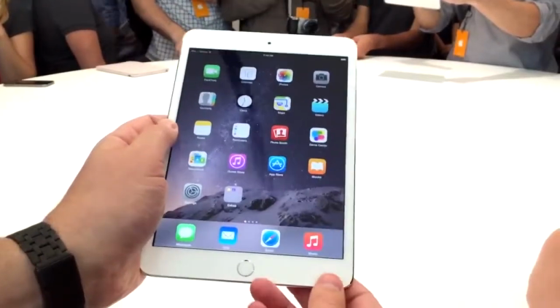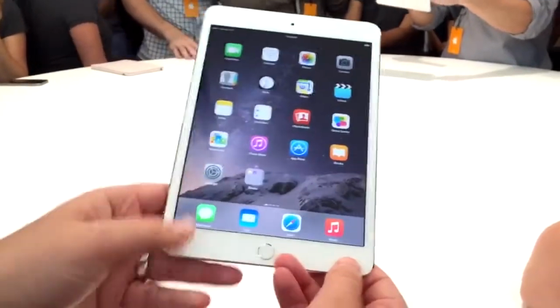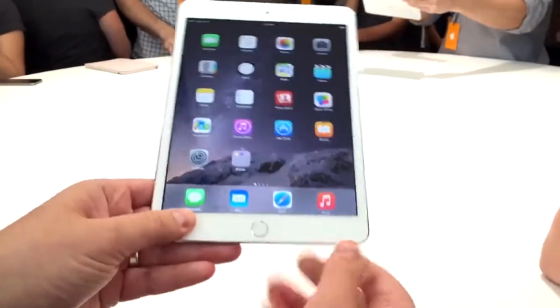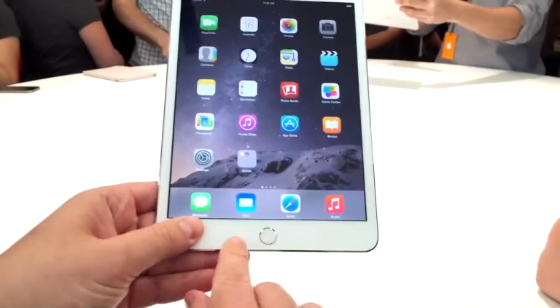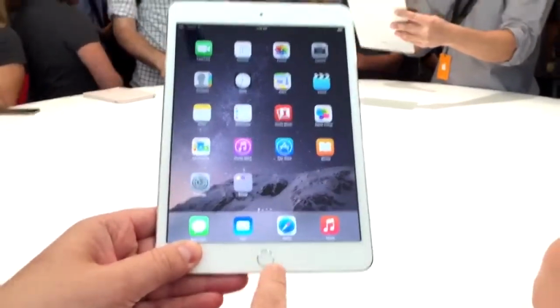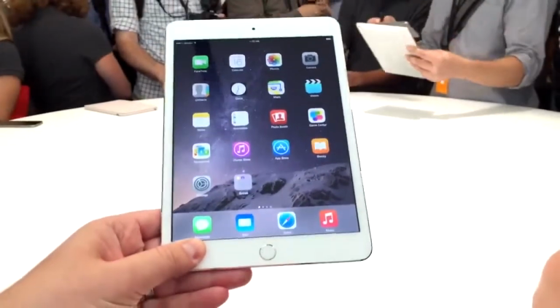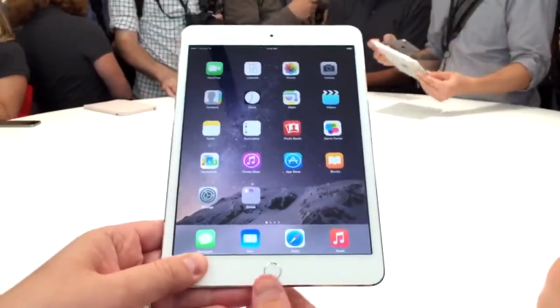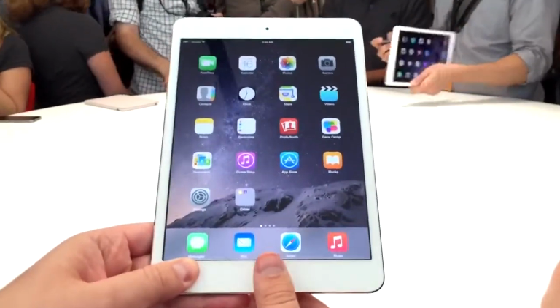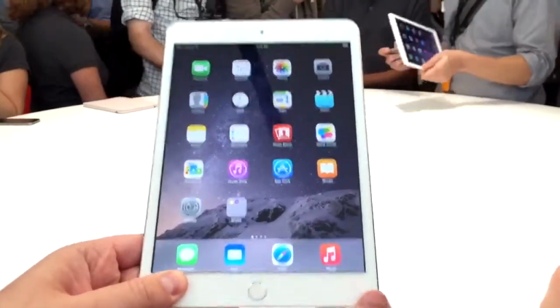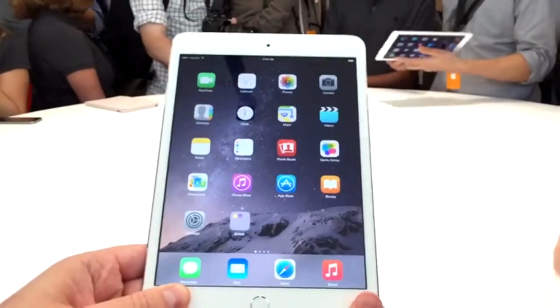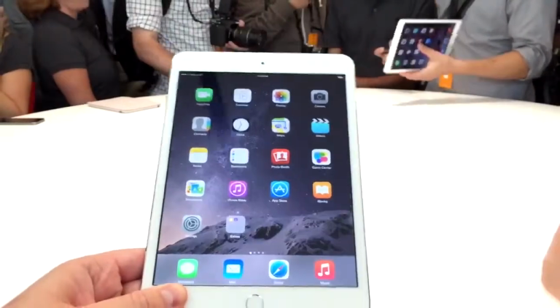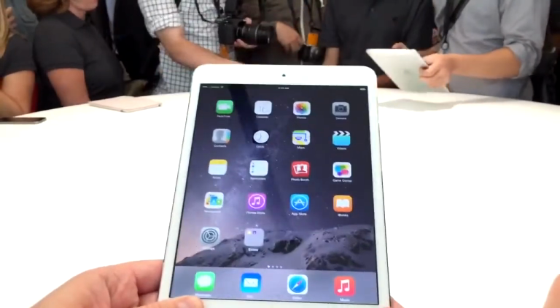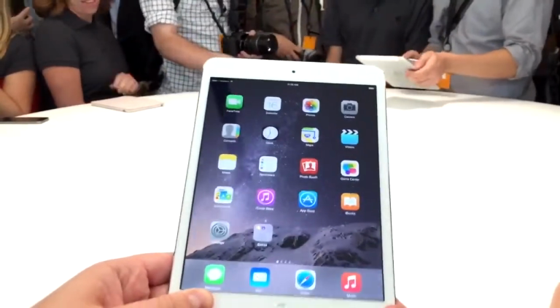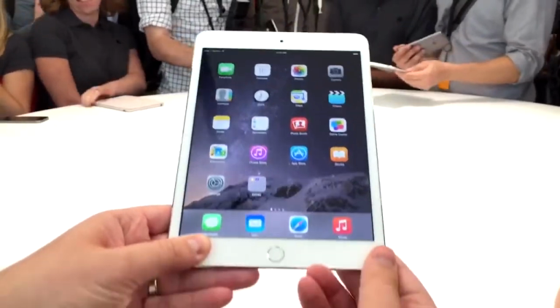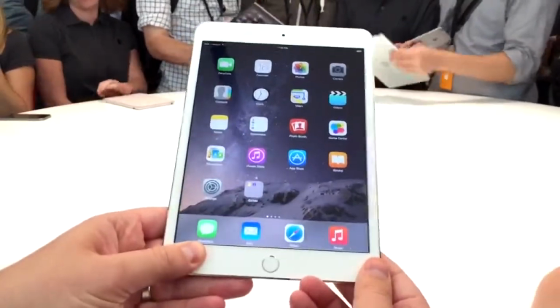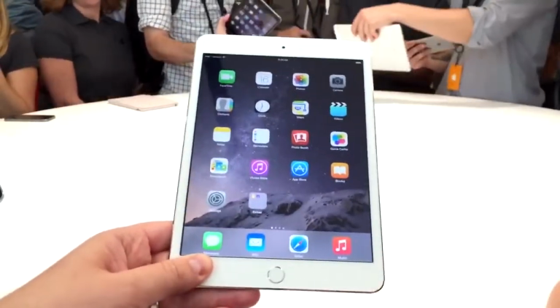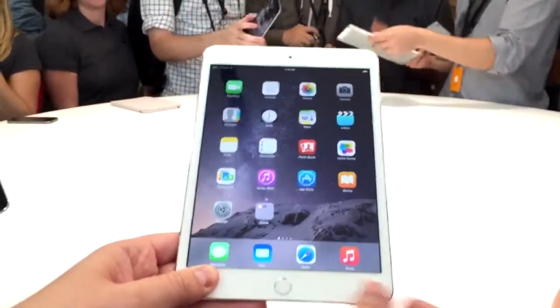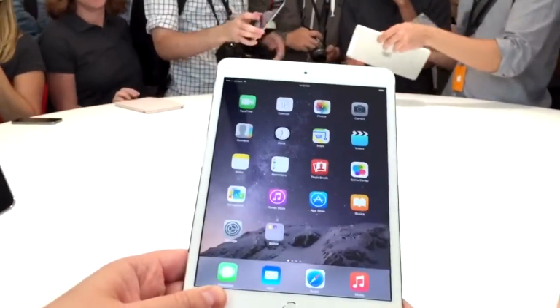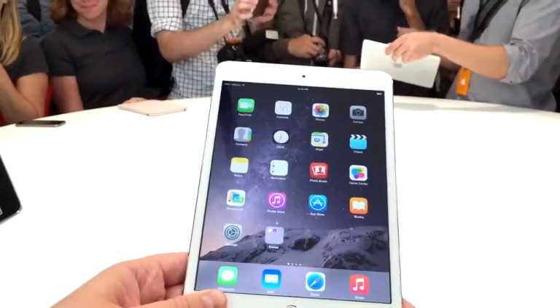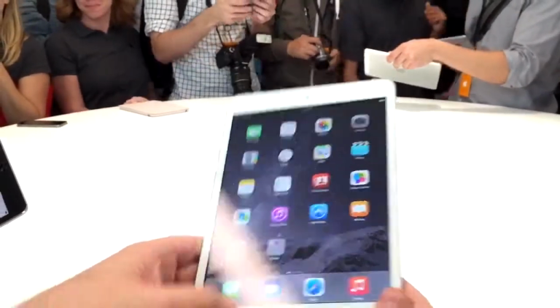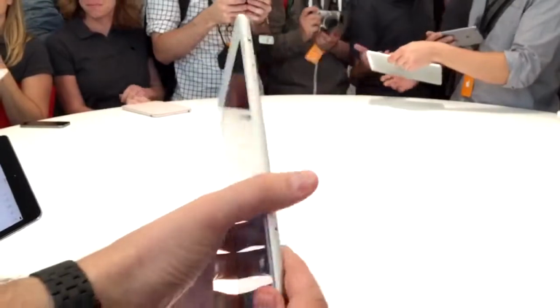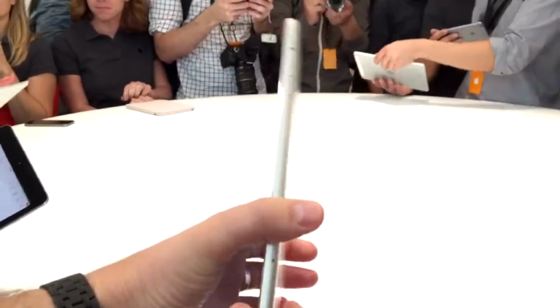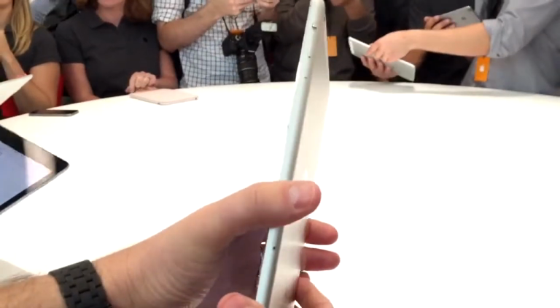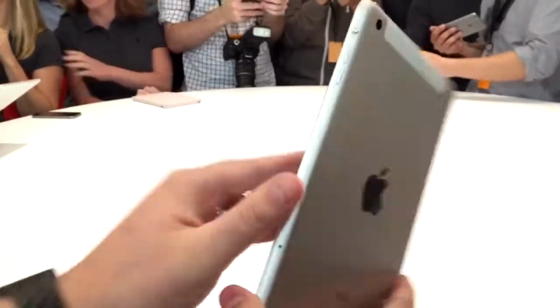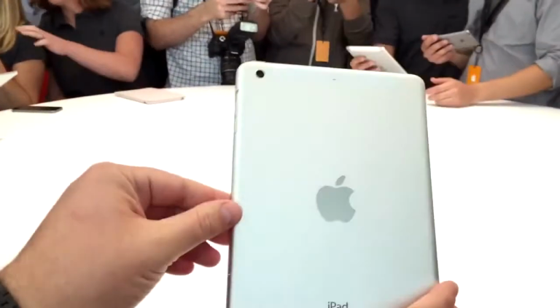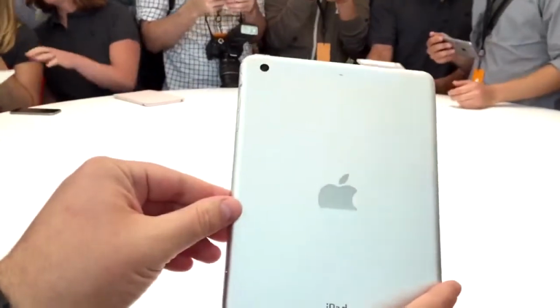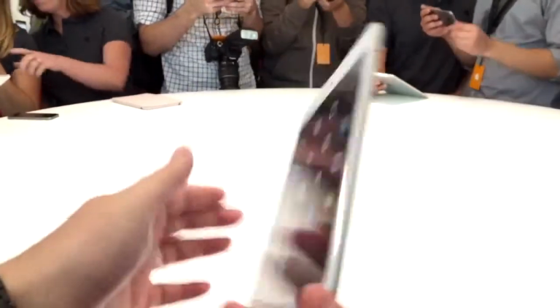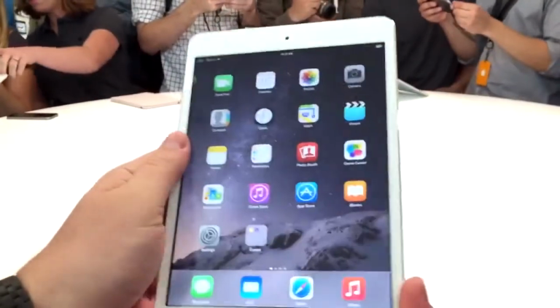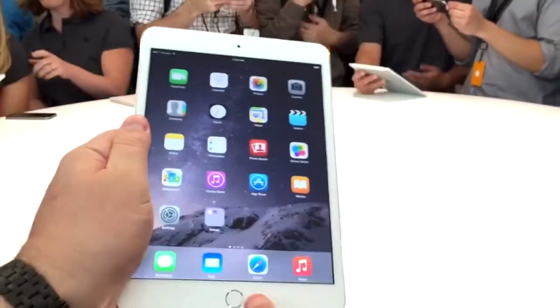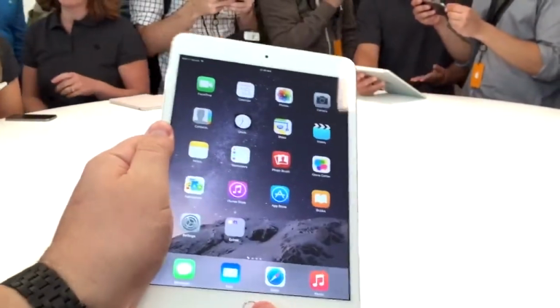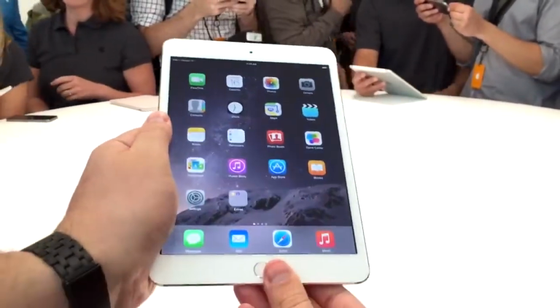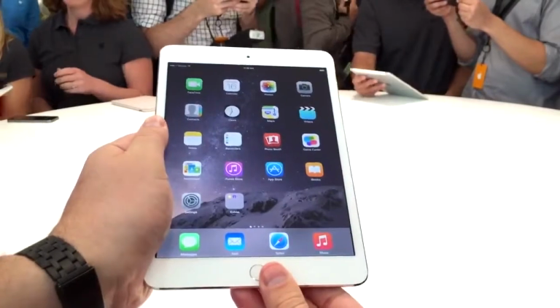The big addition here, hidden behind that little silver ring, is now Touch ID, so you can unlock your device and of course buy things in-app and online using Apple Pay. Looks relatively similar again to what we saw last generation, but with new improvements of course with Touch ID.